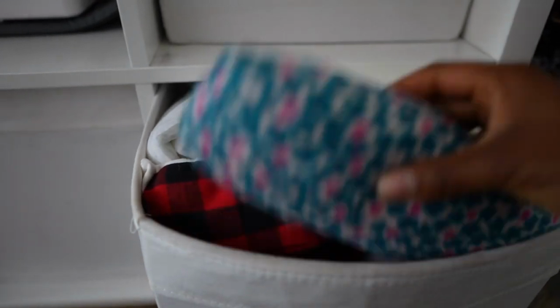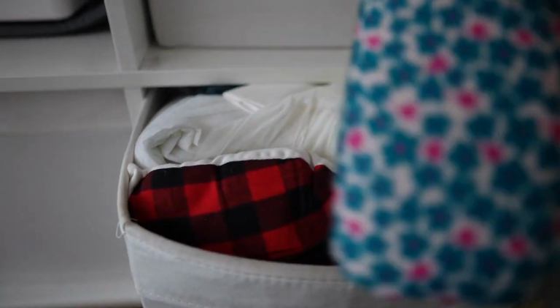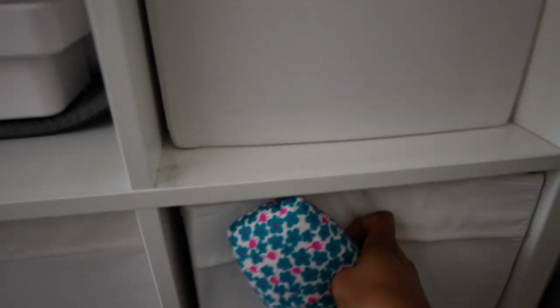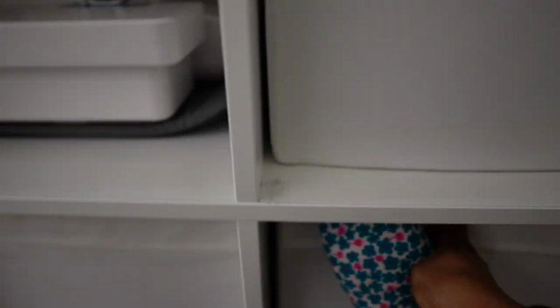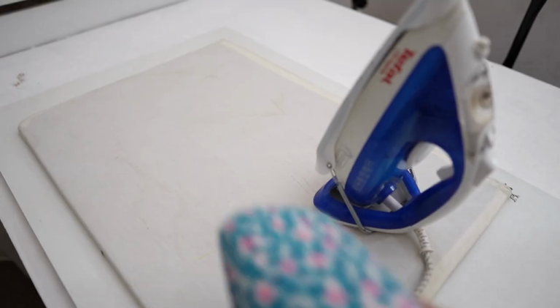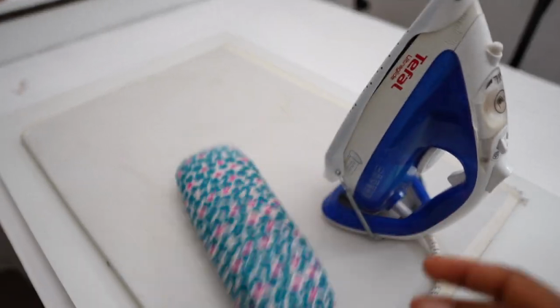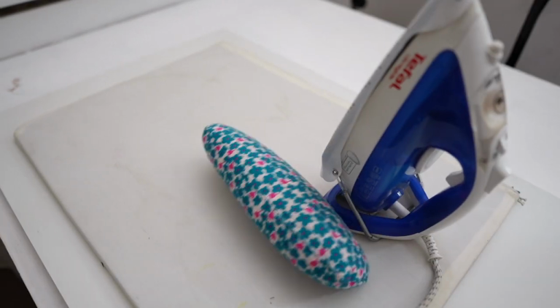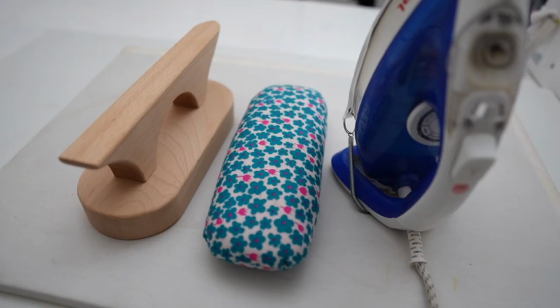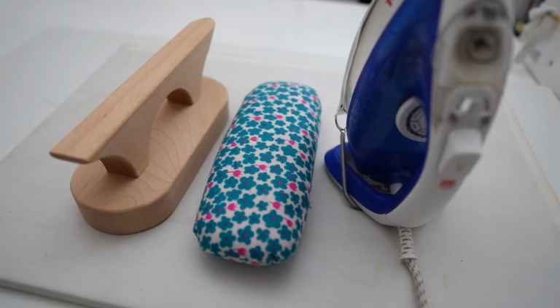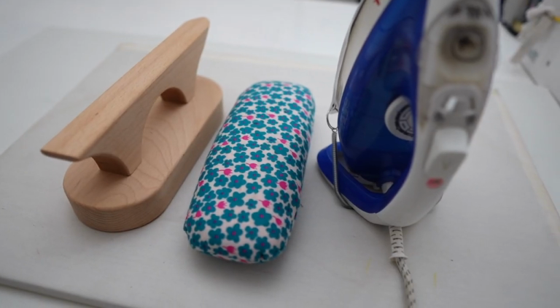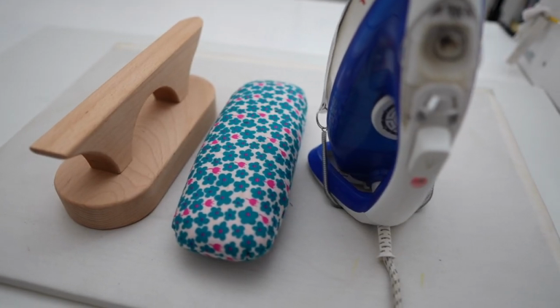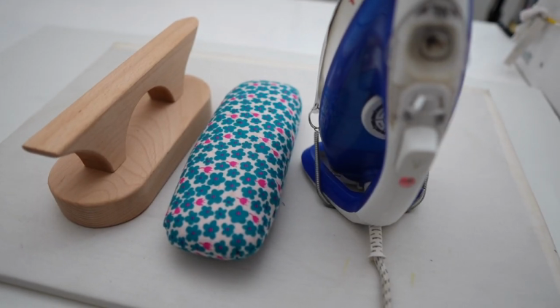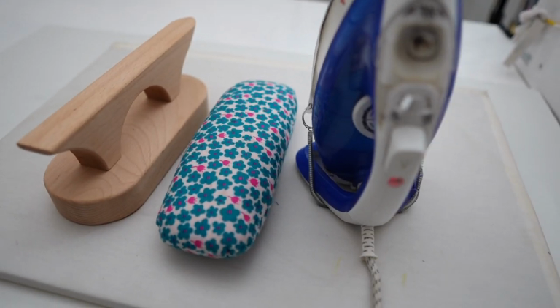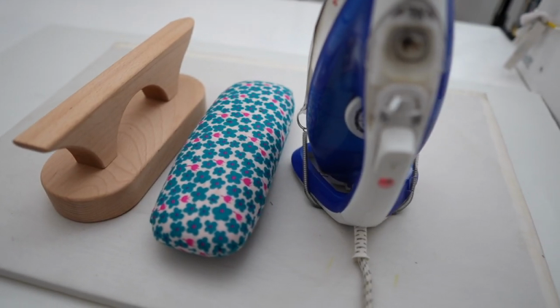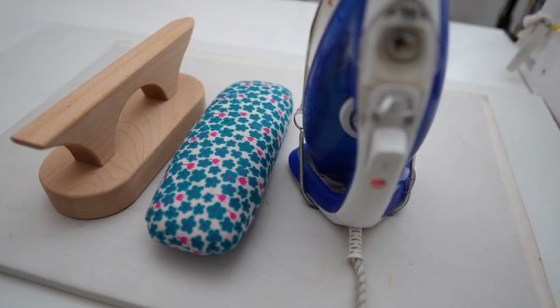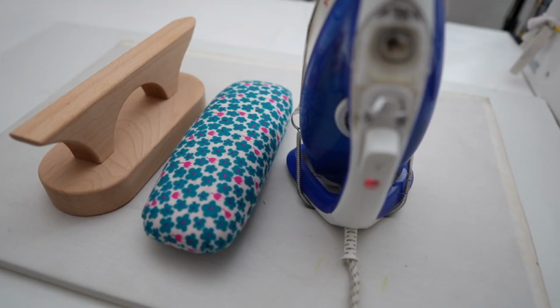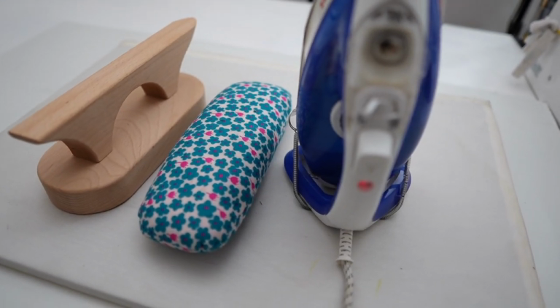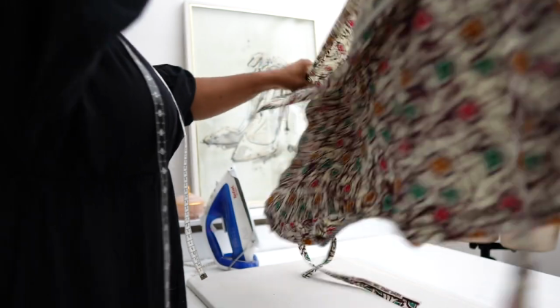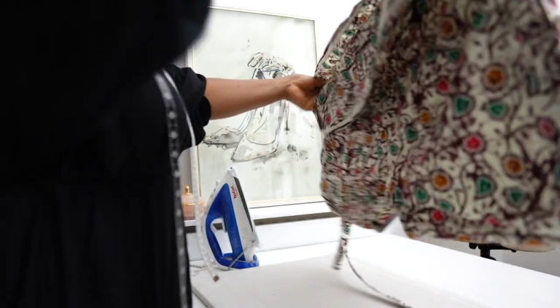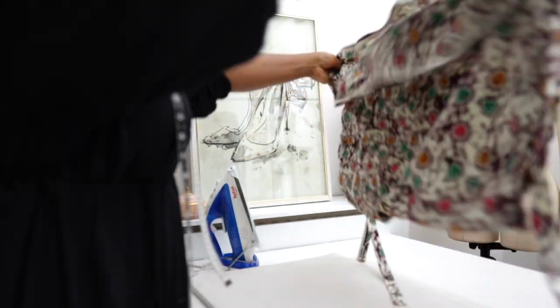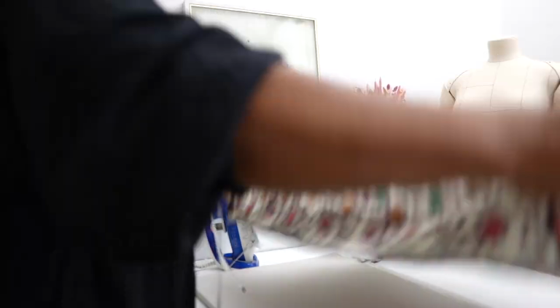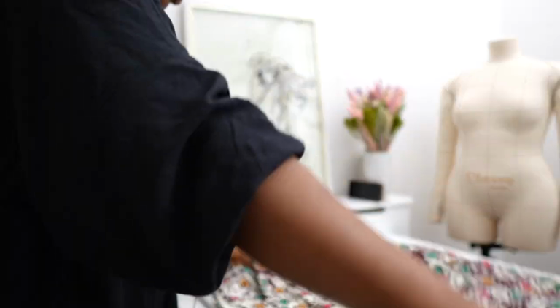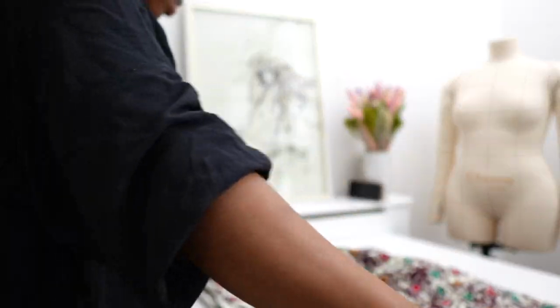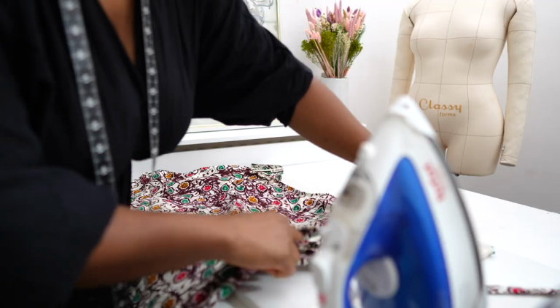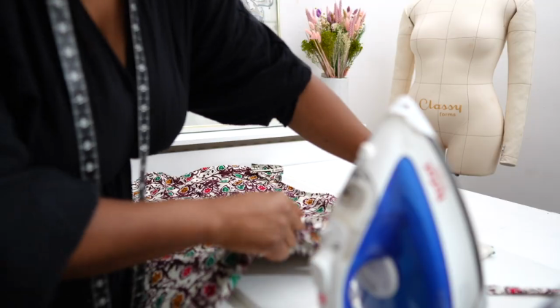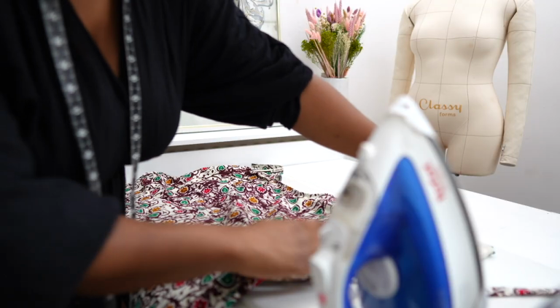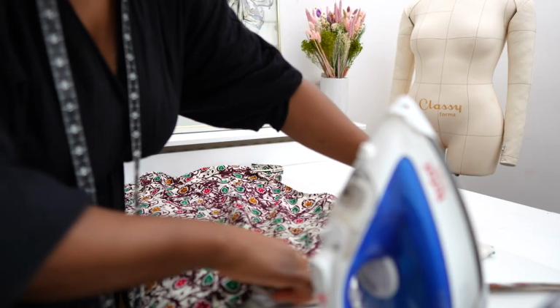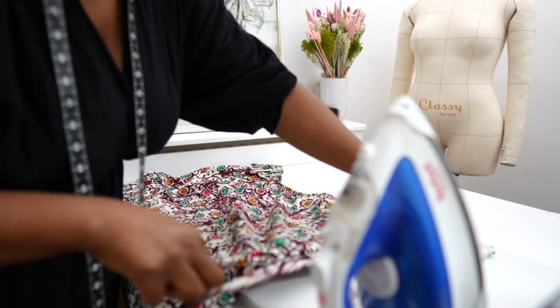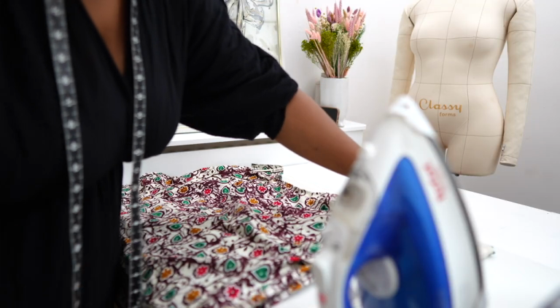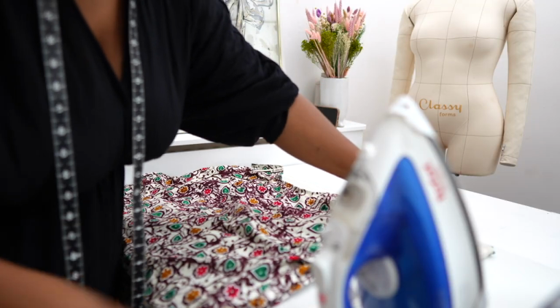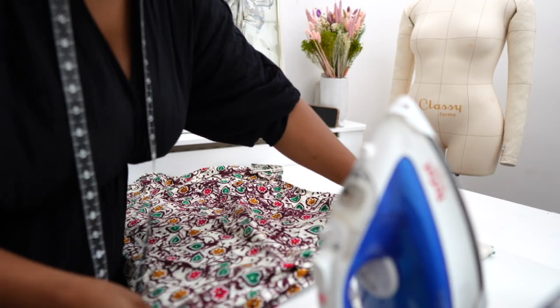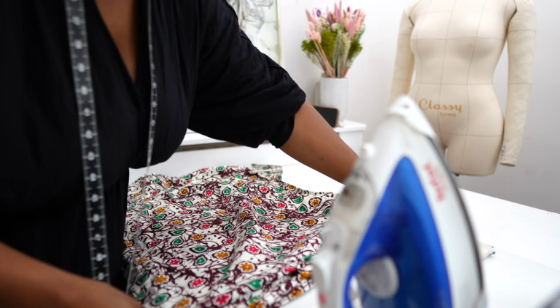As soon as I'm done with these two garments I can start the moving vlog proper. I'm really excited about that because I want to share the process of packing things up and getting ready to move into our brand new home.